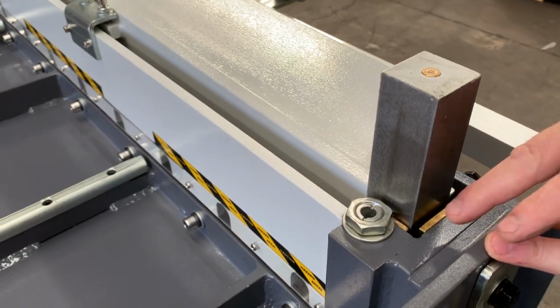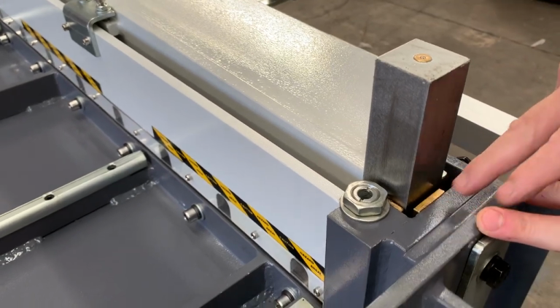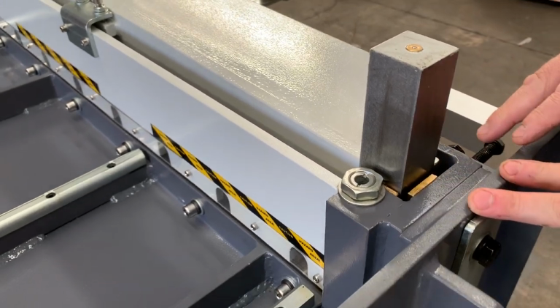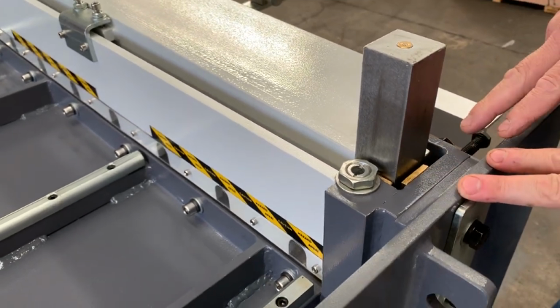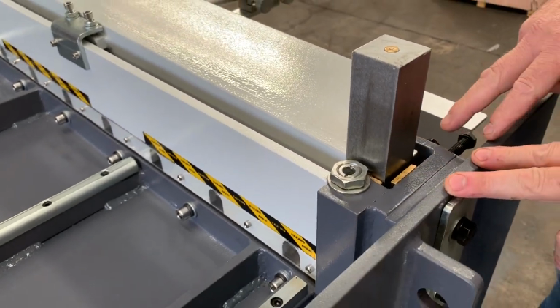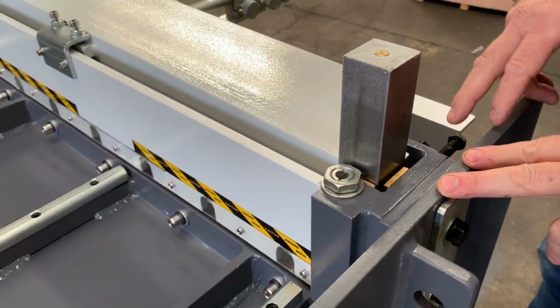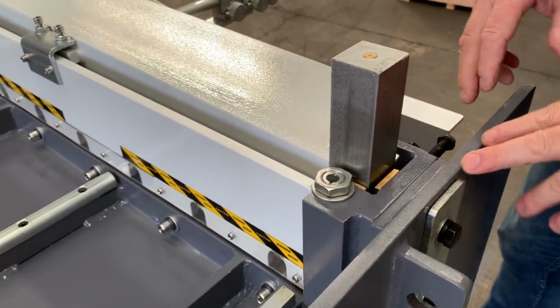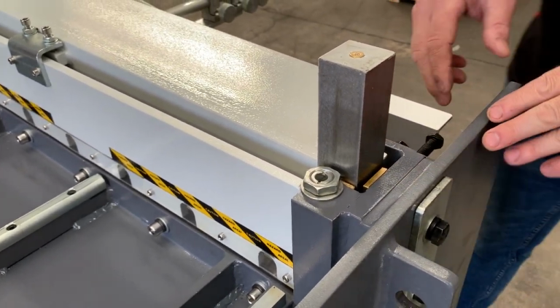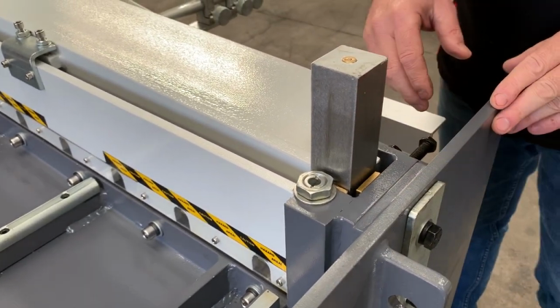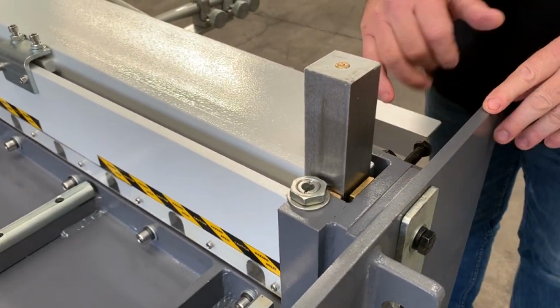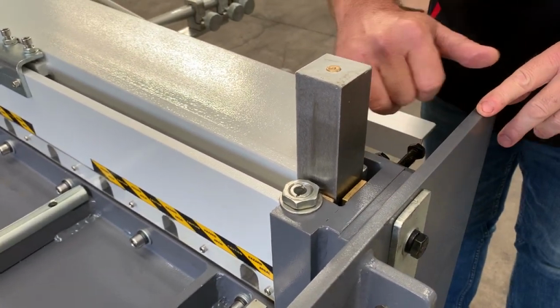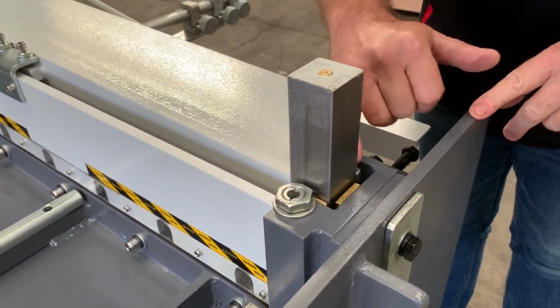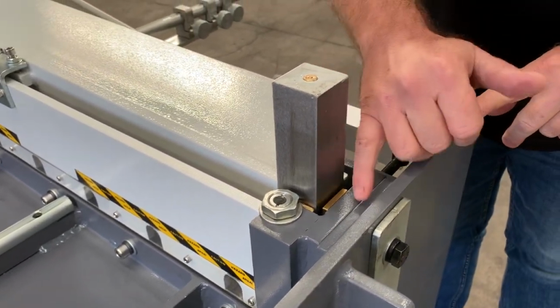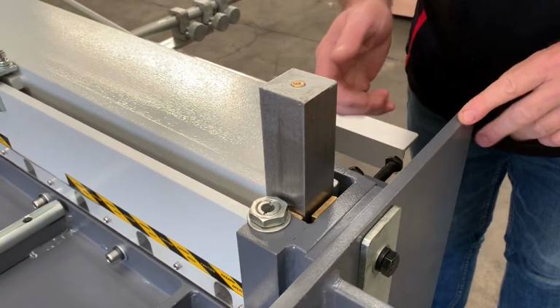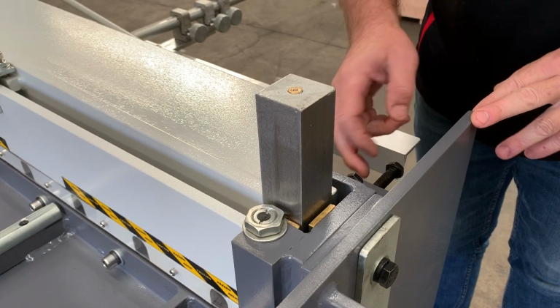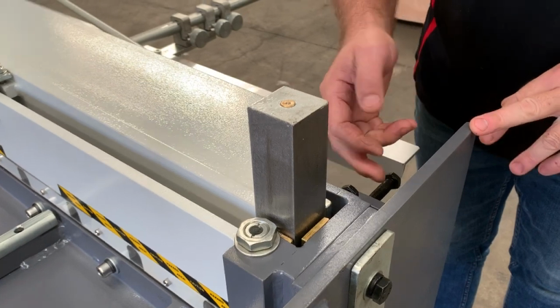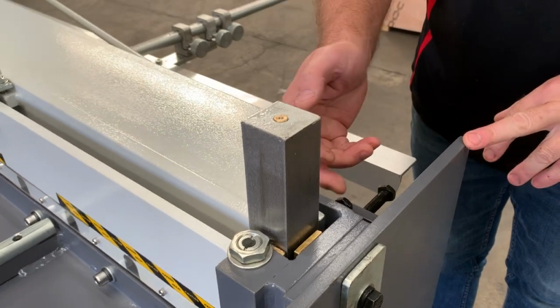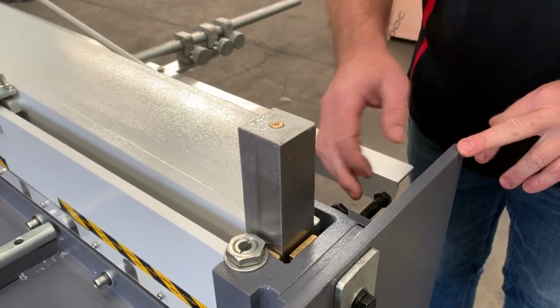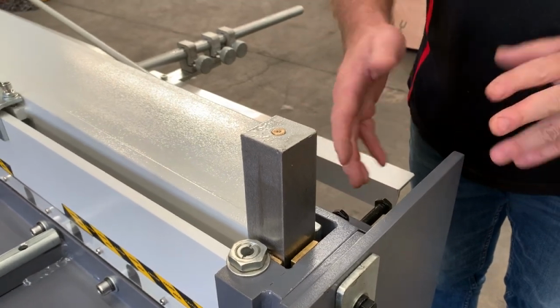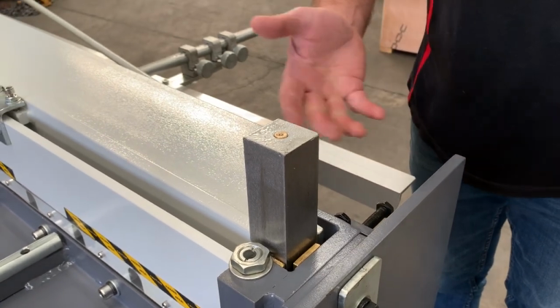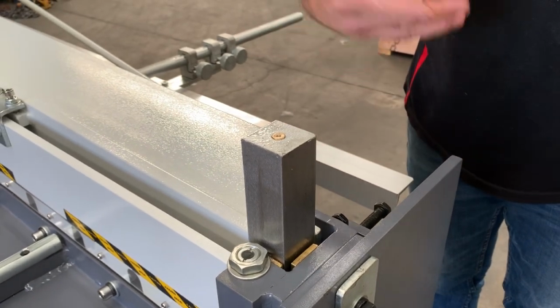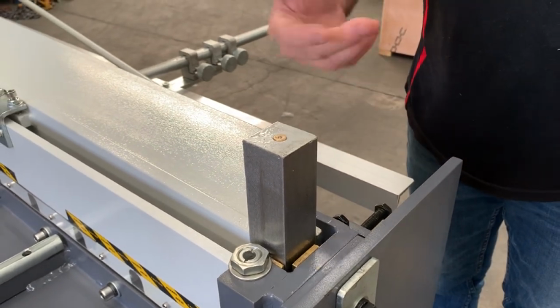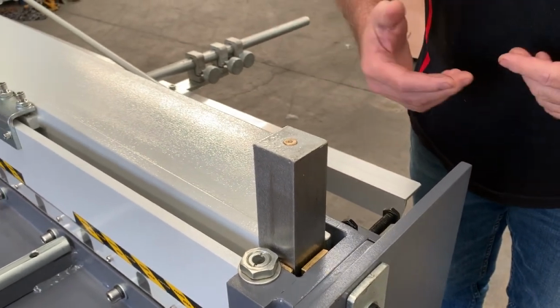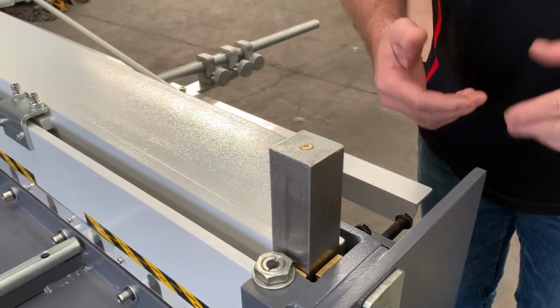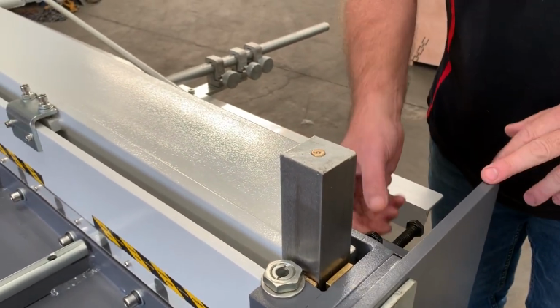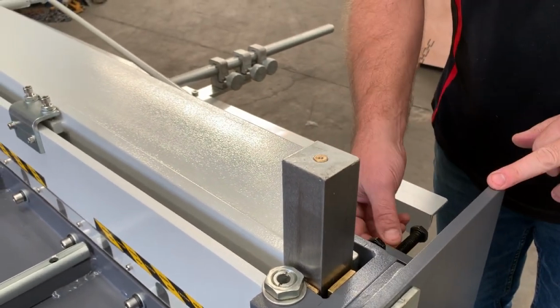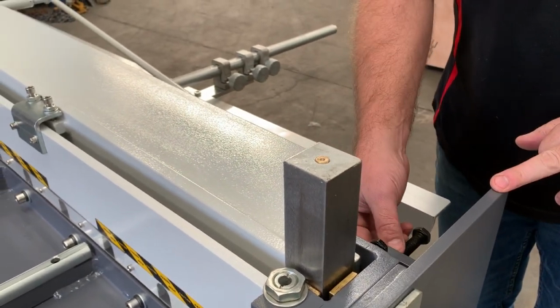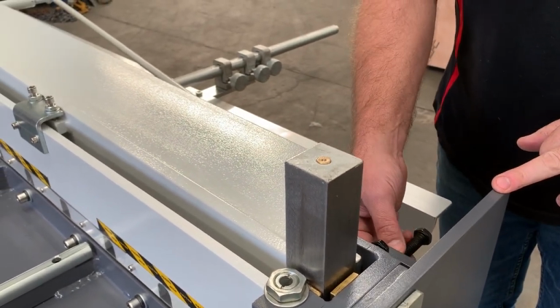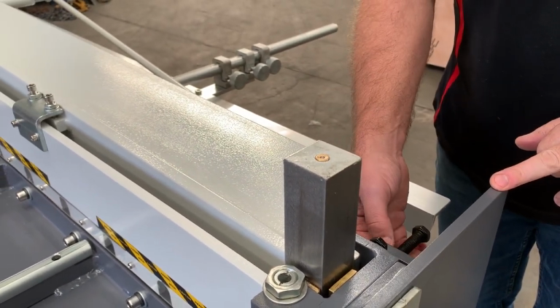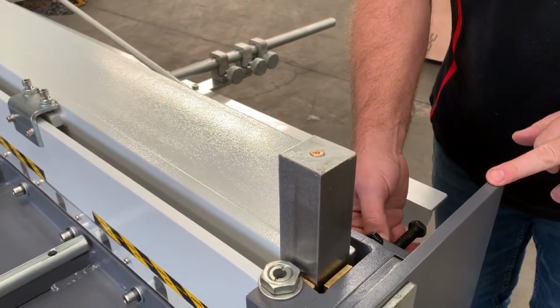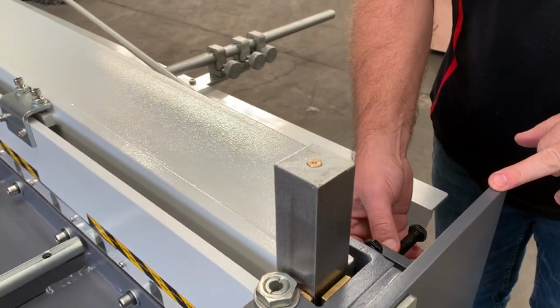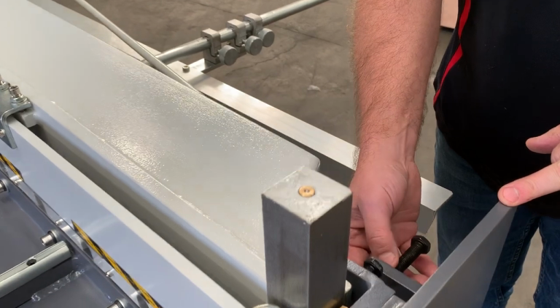We've got adjustable gibs — over time you've got your brass gibs there. You can adjust those gibs as it wears in by just adjusting the back here as well.